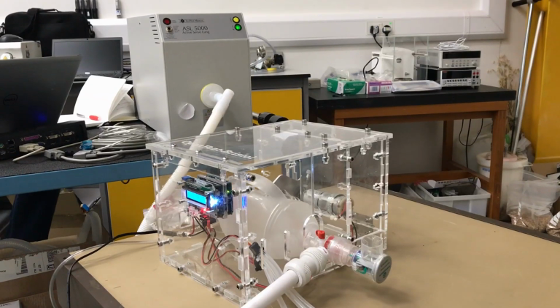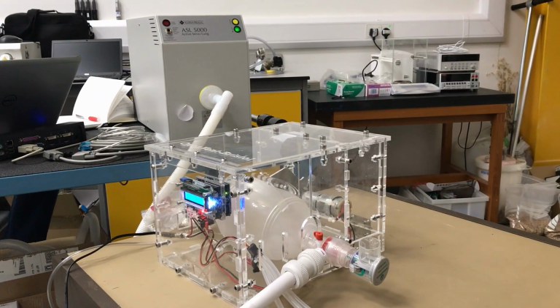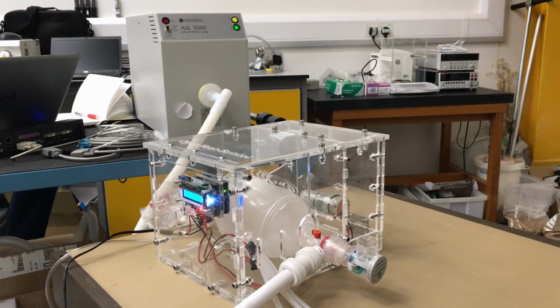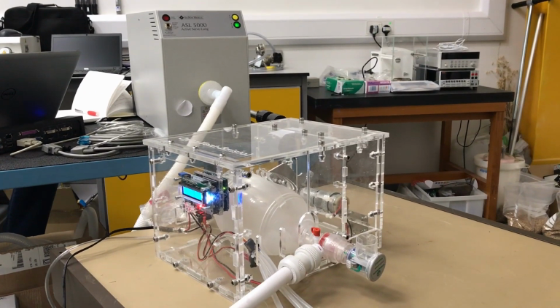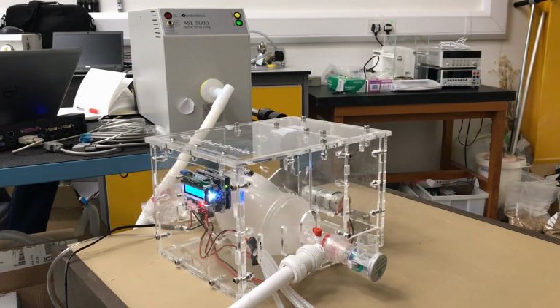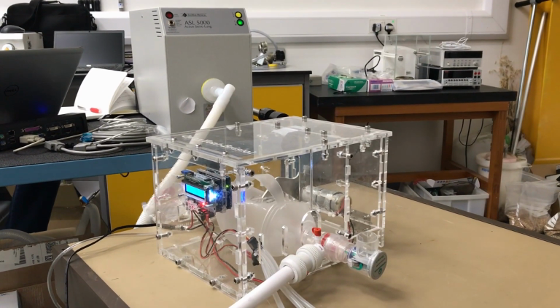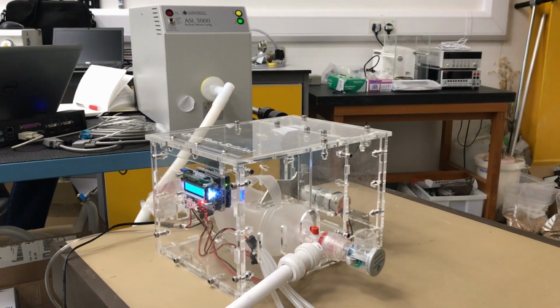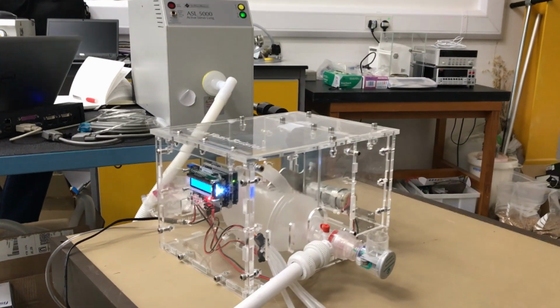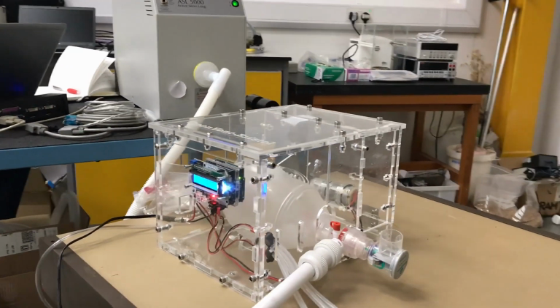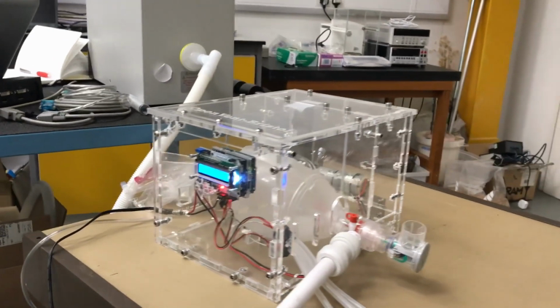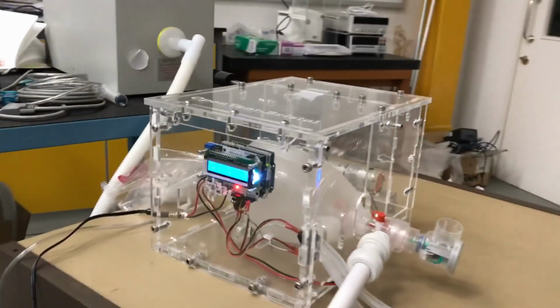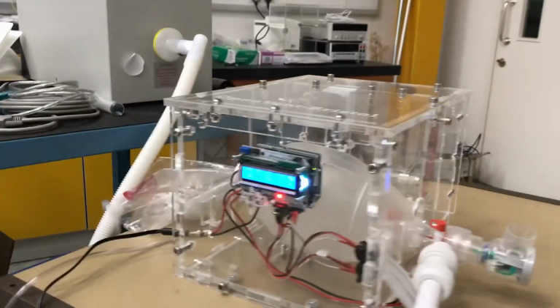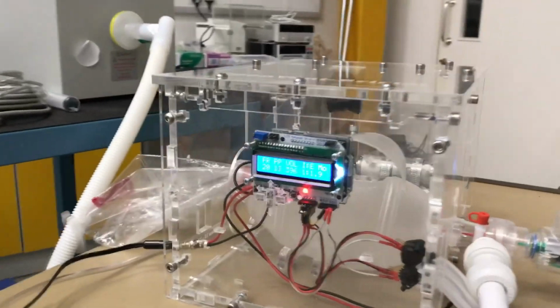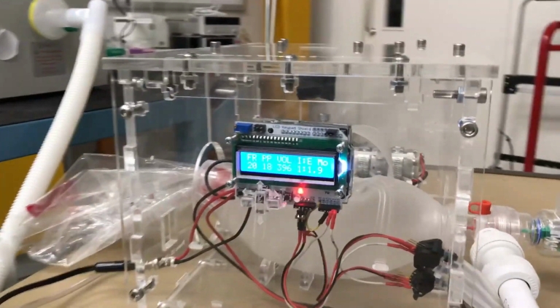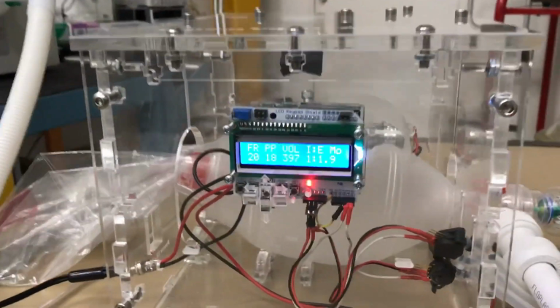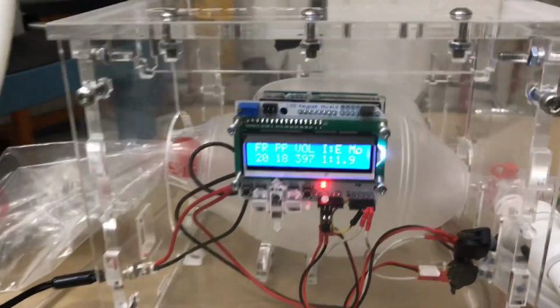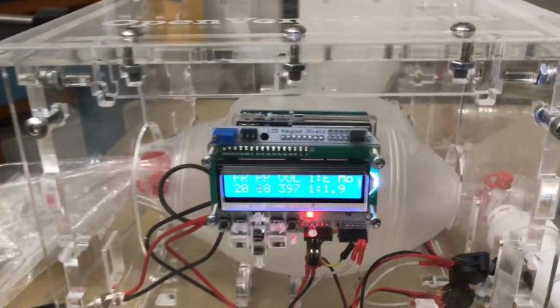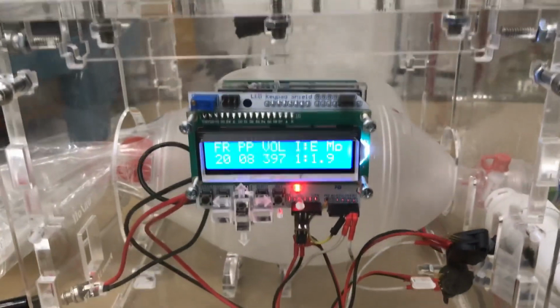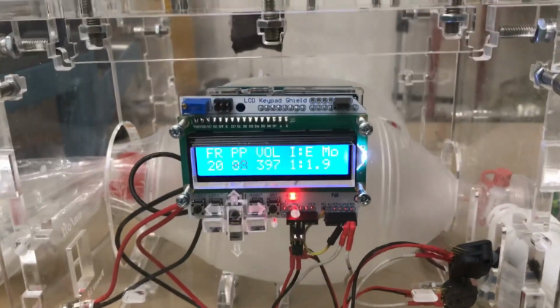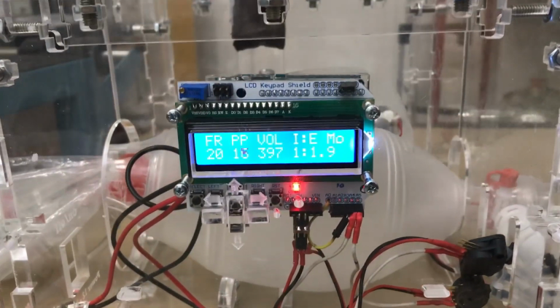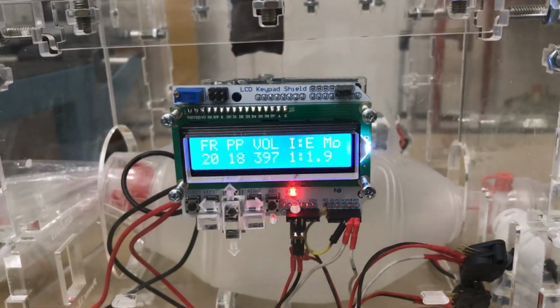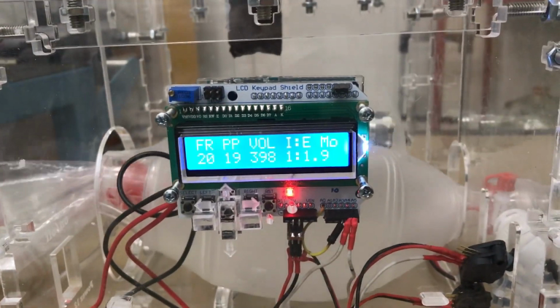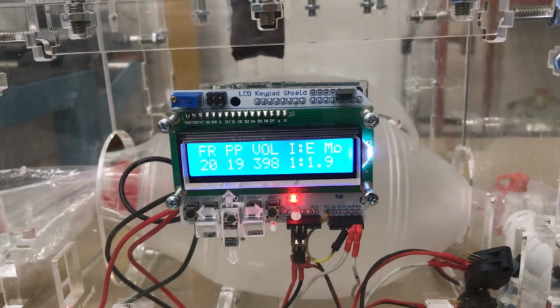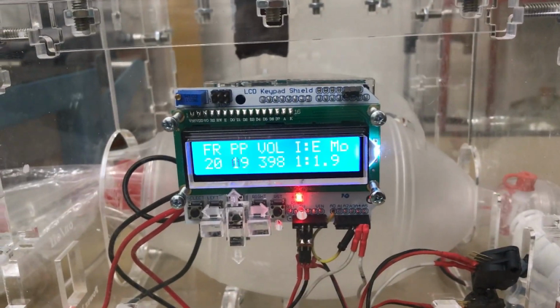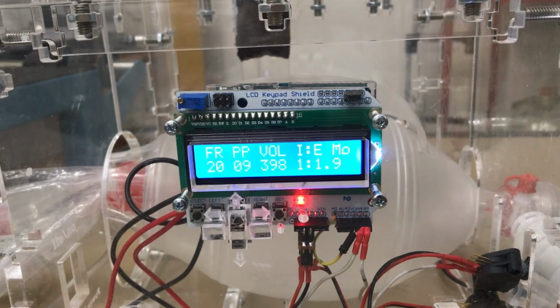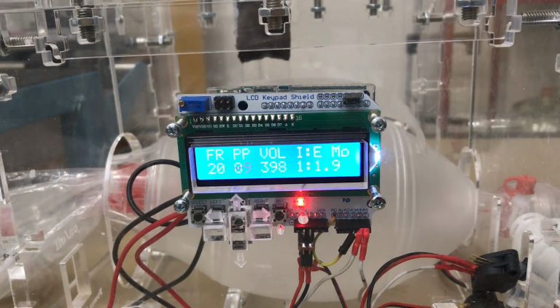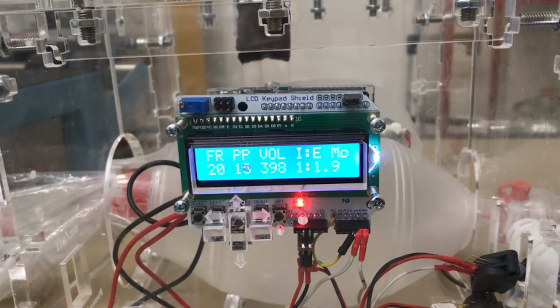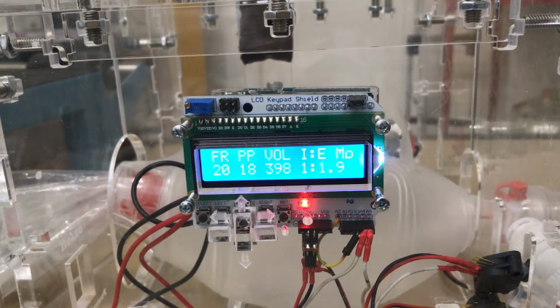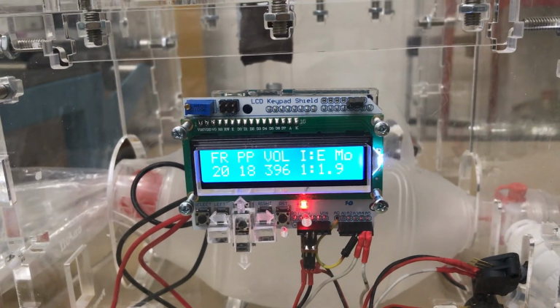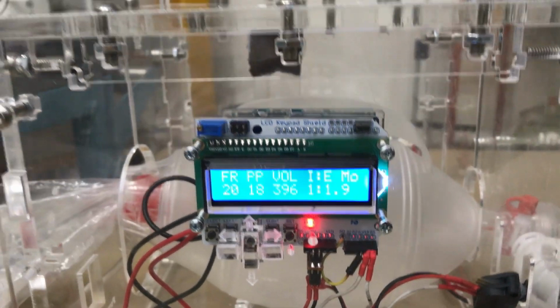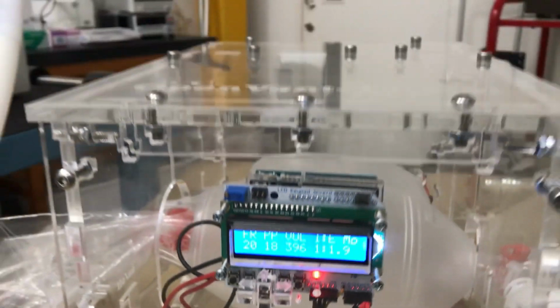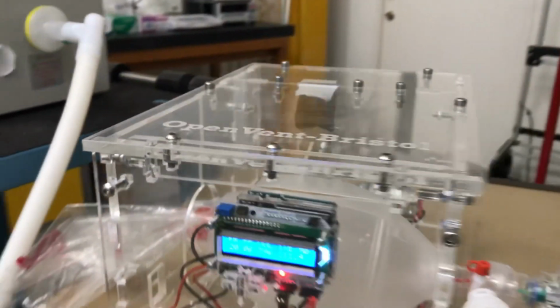Hi everyone. This video shows the testing of our device at the National Physical Laboratory in London under volume control ventilation mode. You can see on the screen that we're delivering a pretty repeatable volume of 400 millilitres per breath, which is really good.